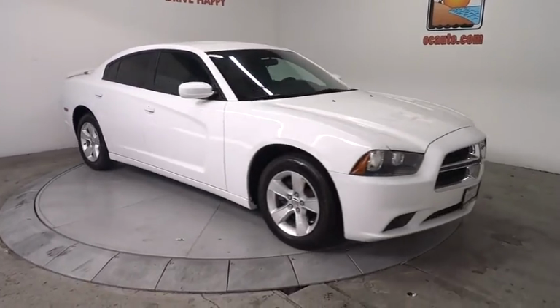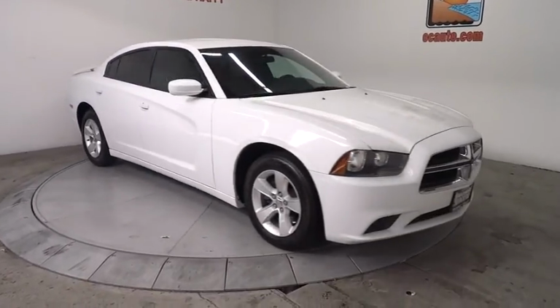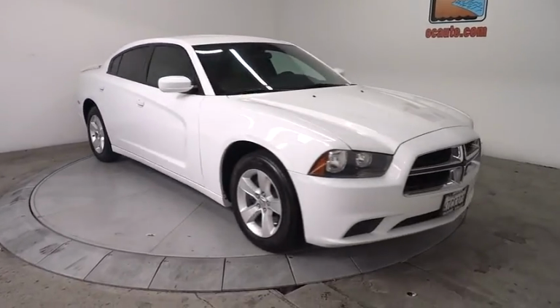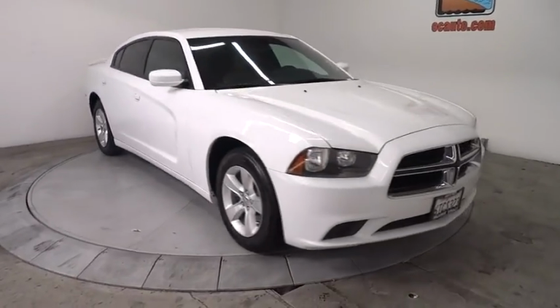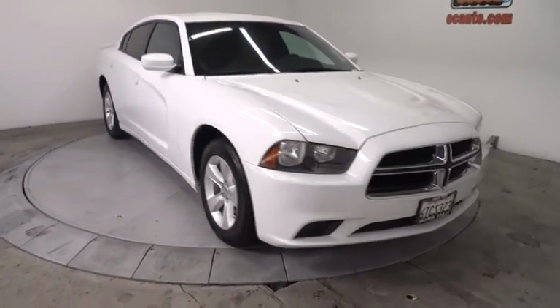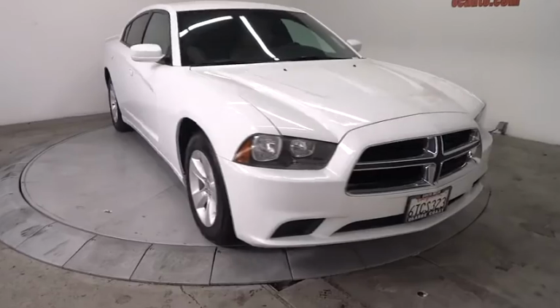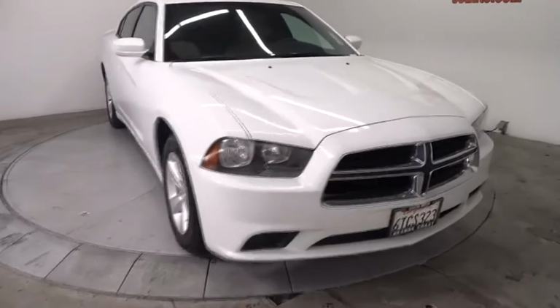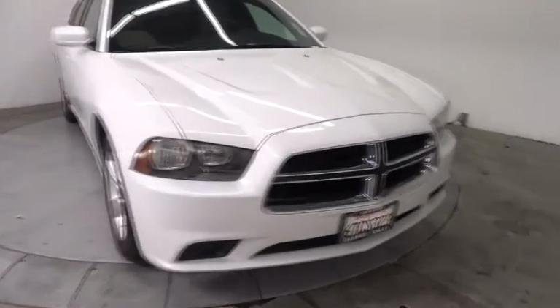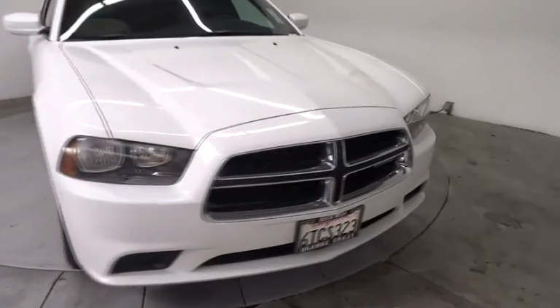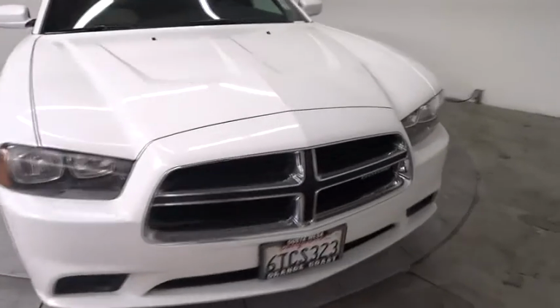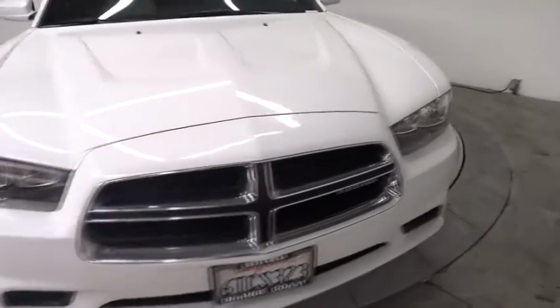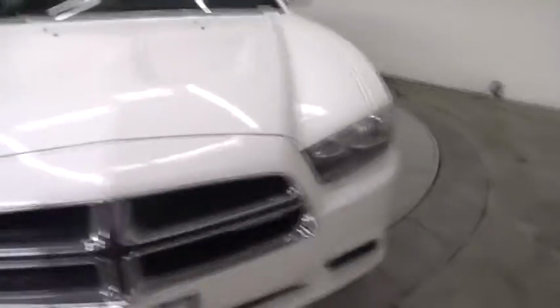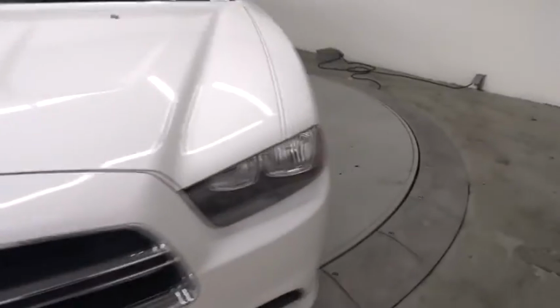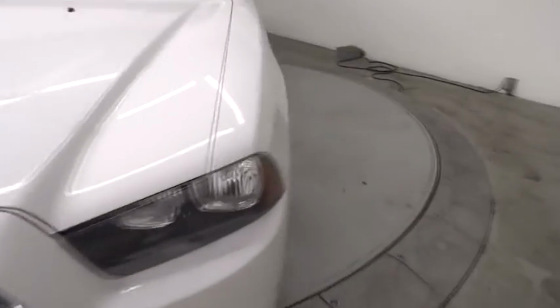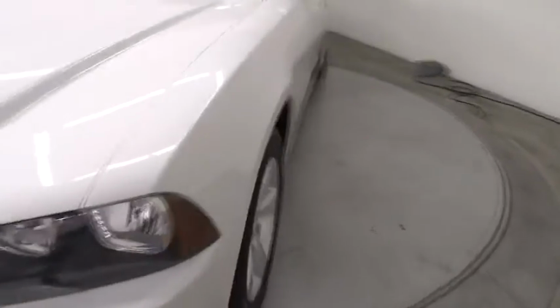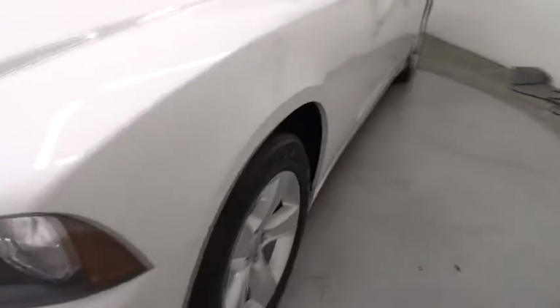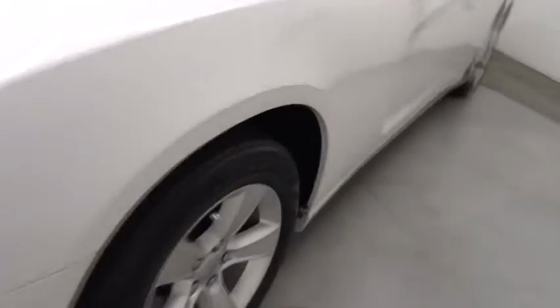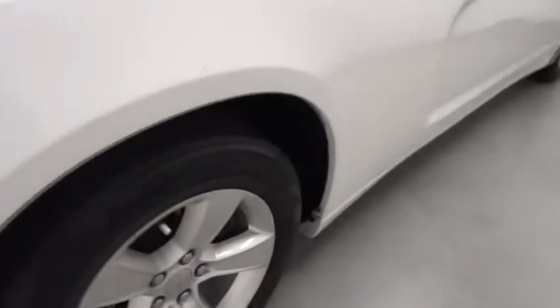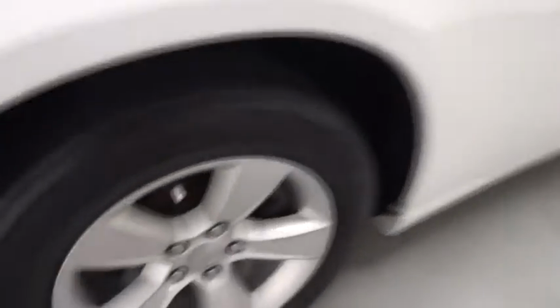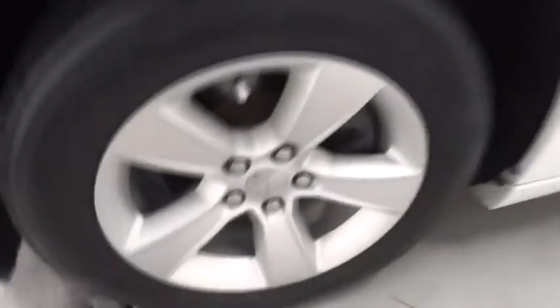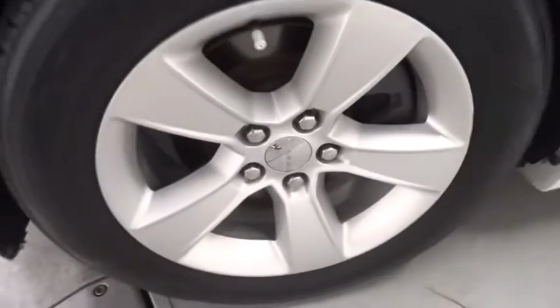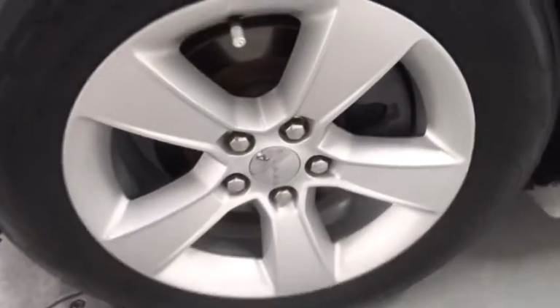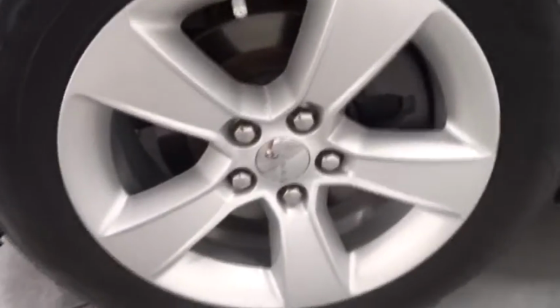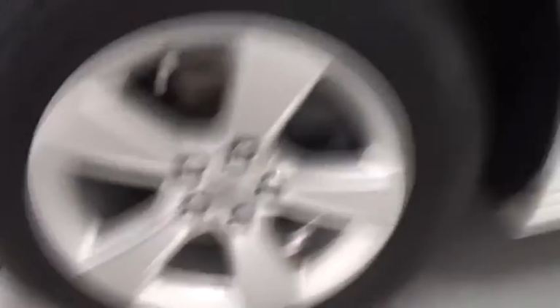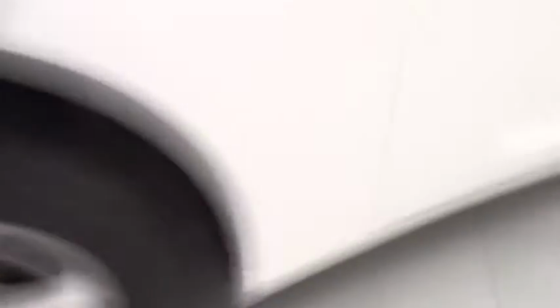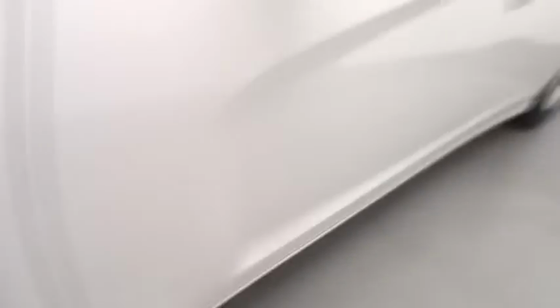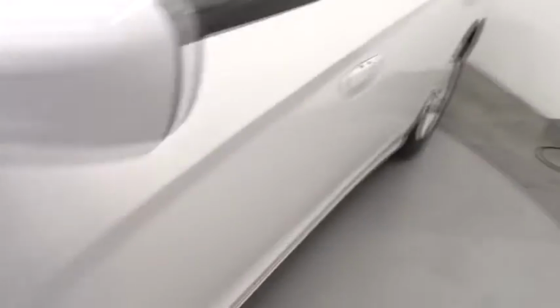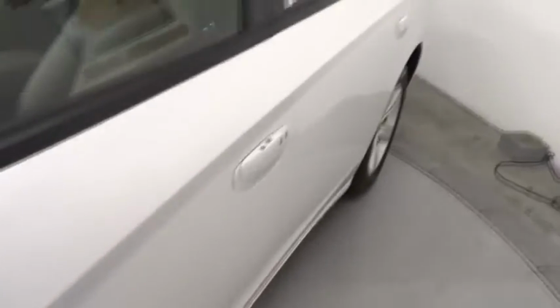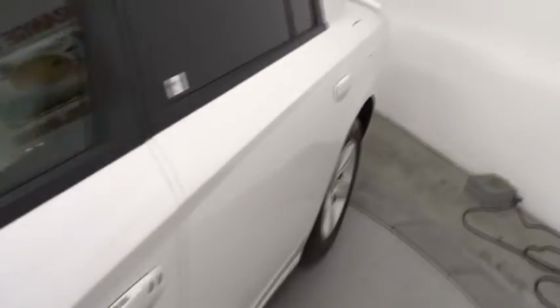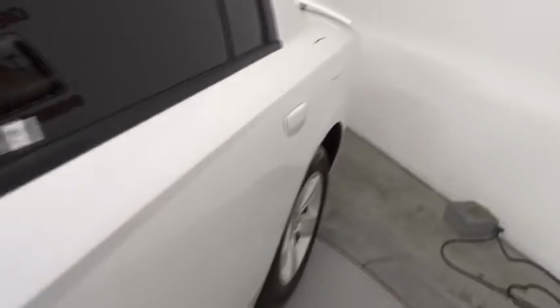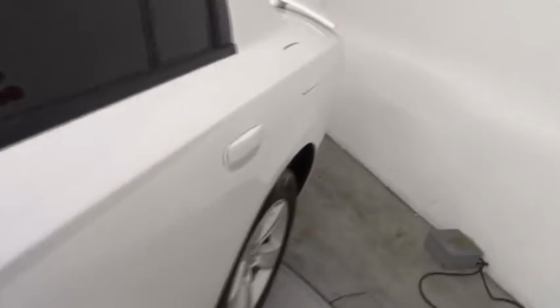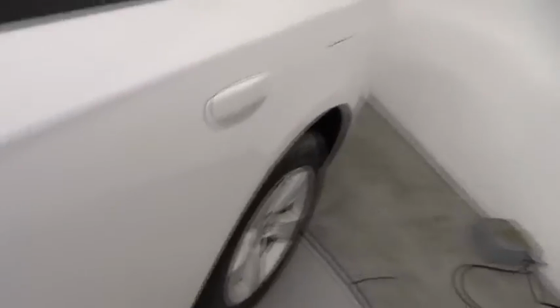Aluminum wheels, cruise control, rear defrost, AM-FM stereo radio, power door locks, MP3 player, CD player, bucket seats, power windows.